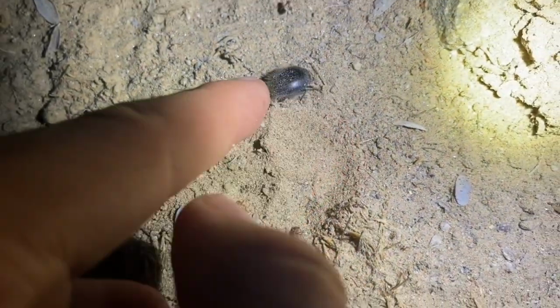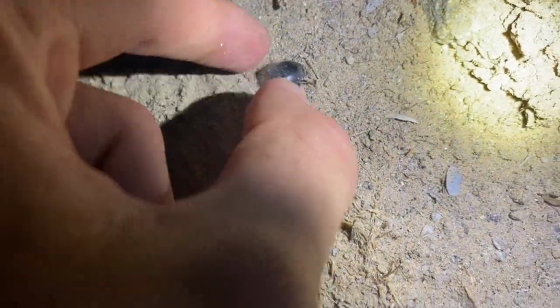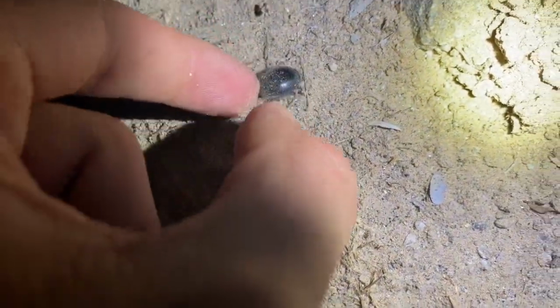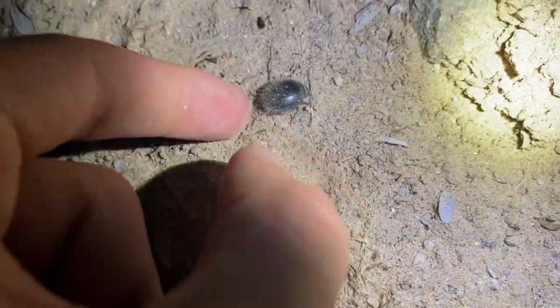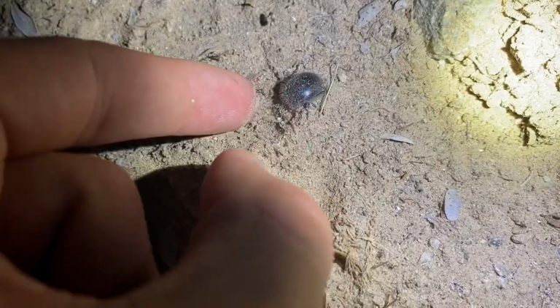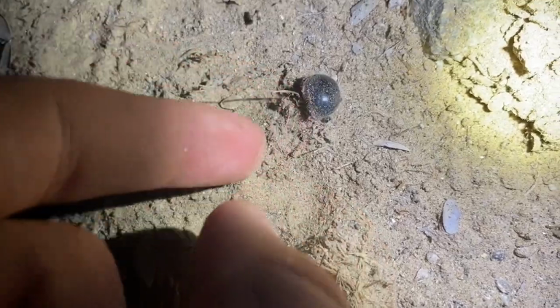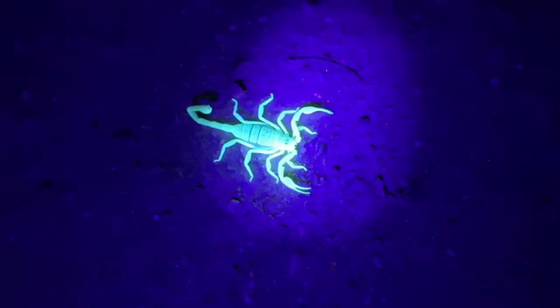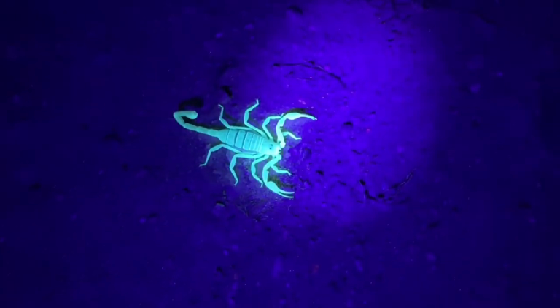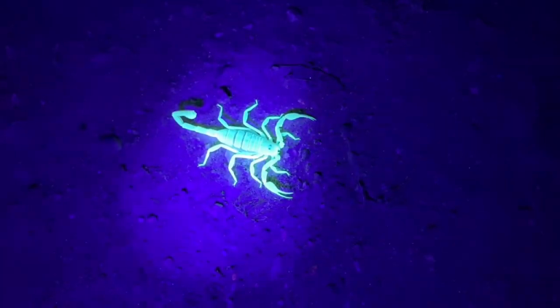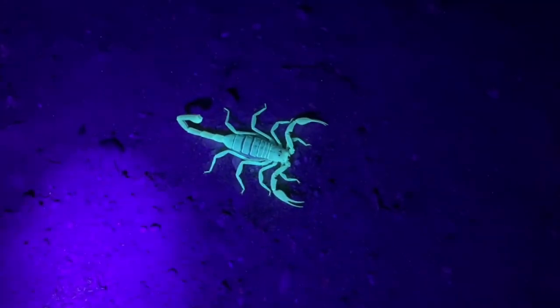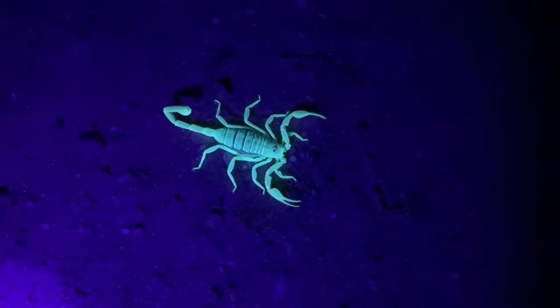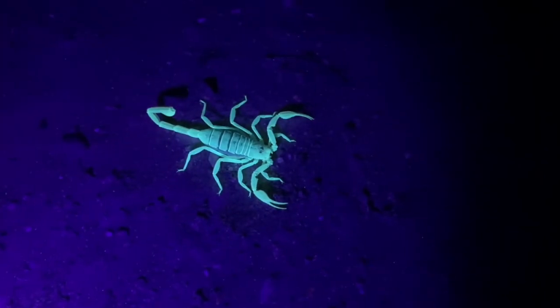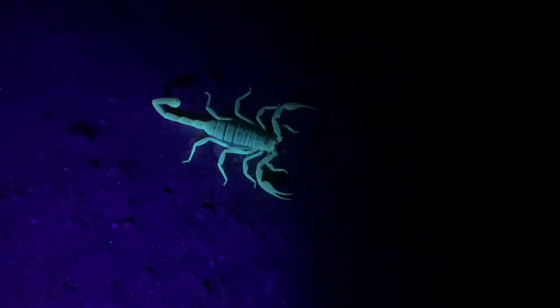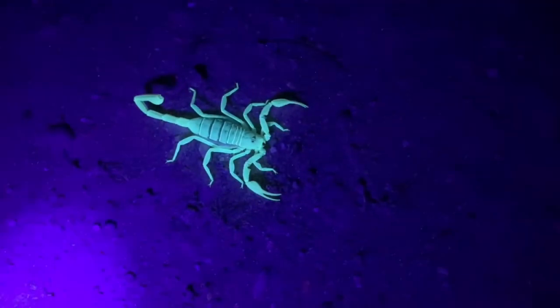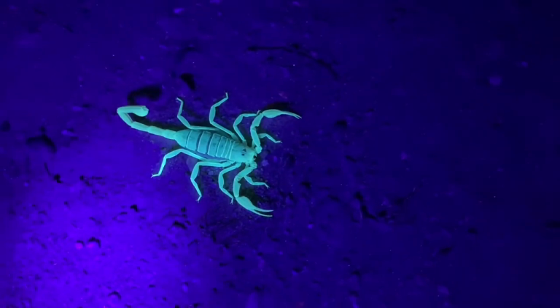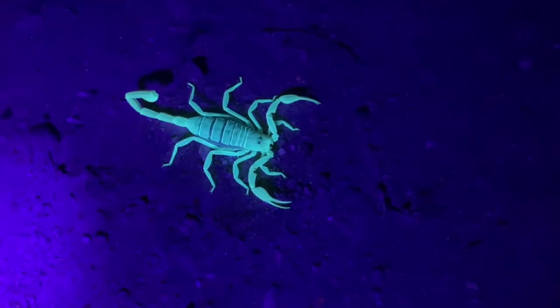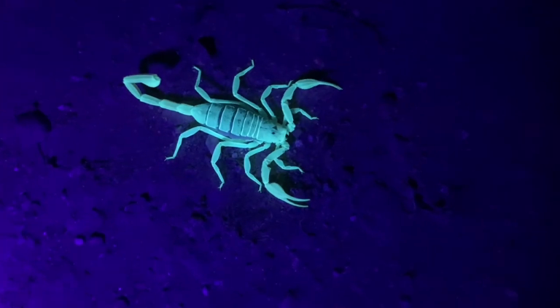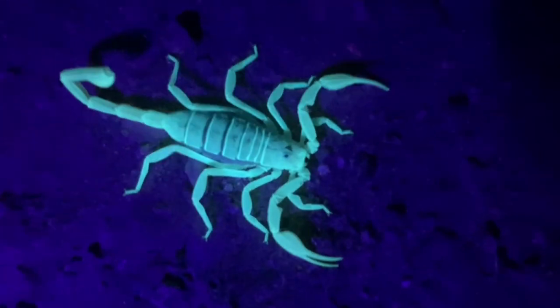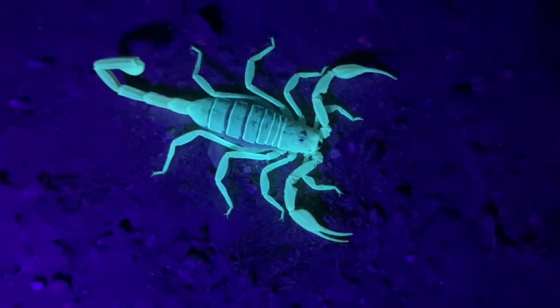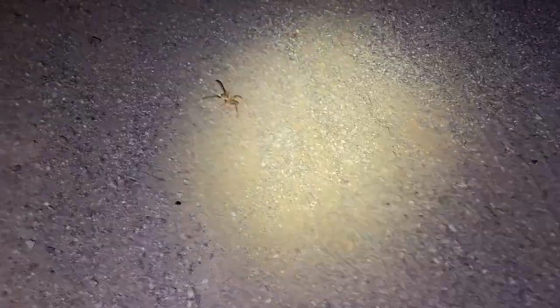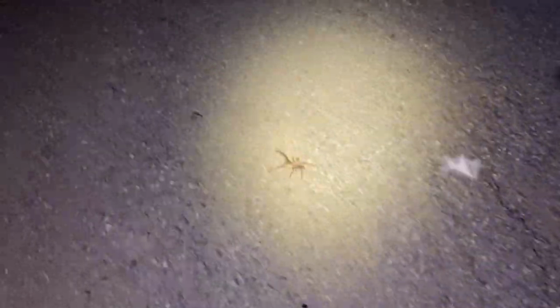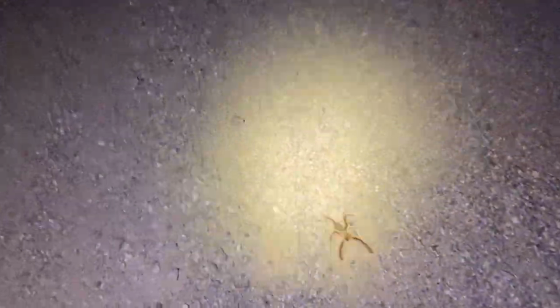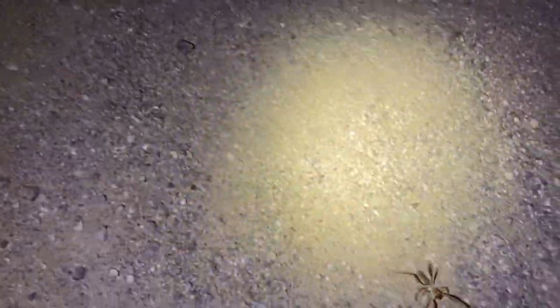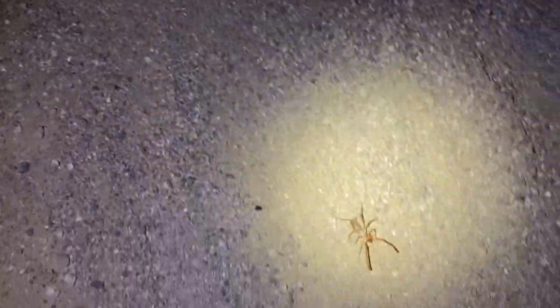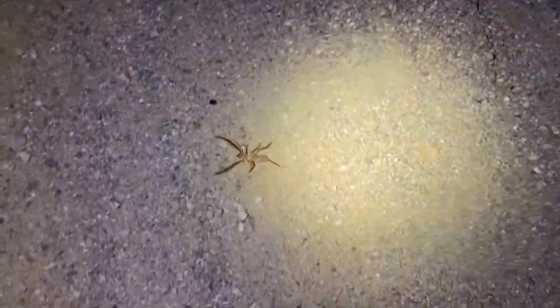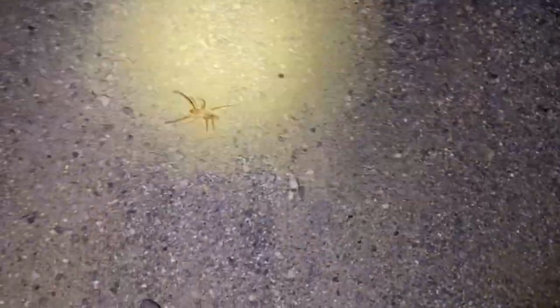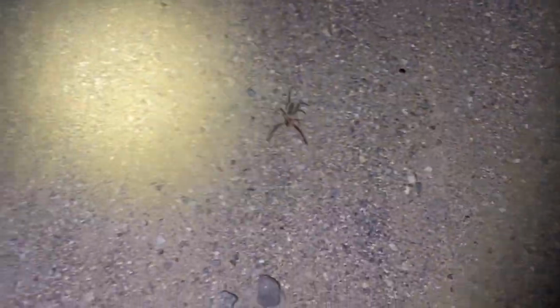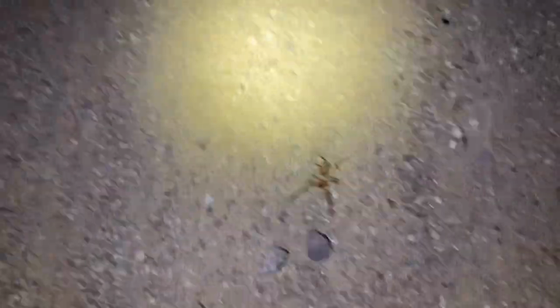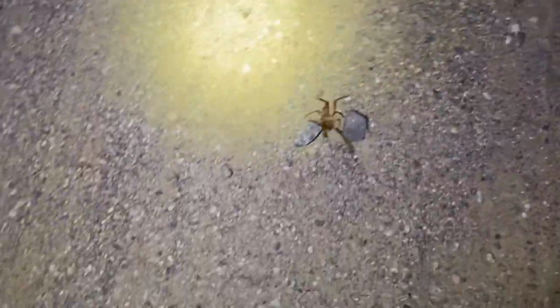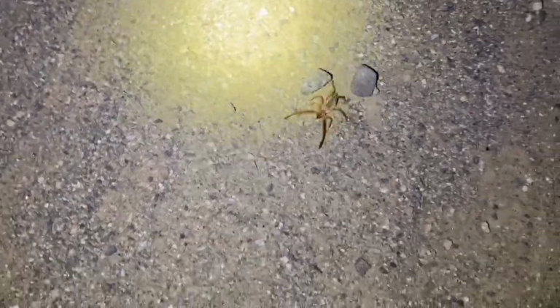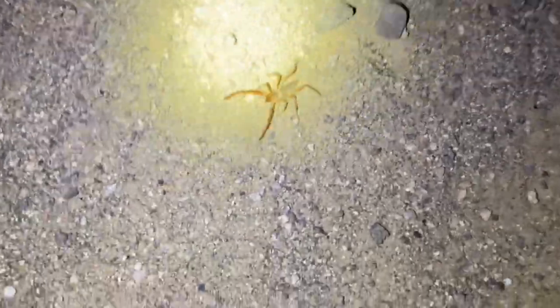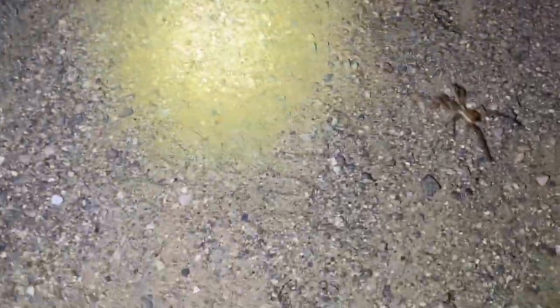It's not dead, I promise. First dune scorpion of the night — couldn't be bothered to turn on my white light, I've seen too many of these. An absolute beast of a camel spider, which I believe to be a Romacosta species.